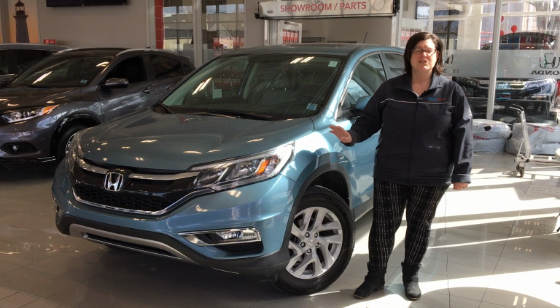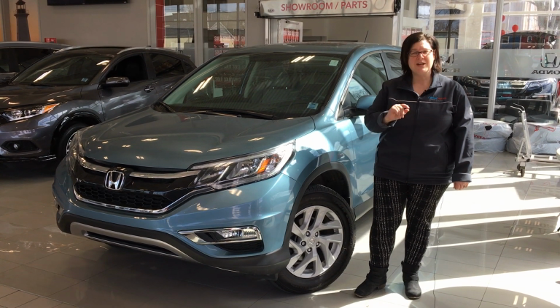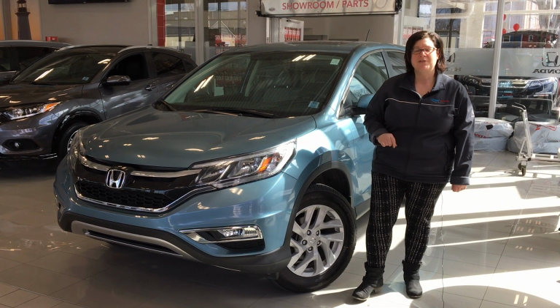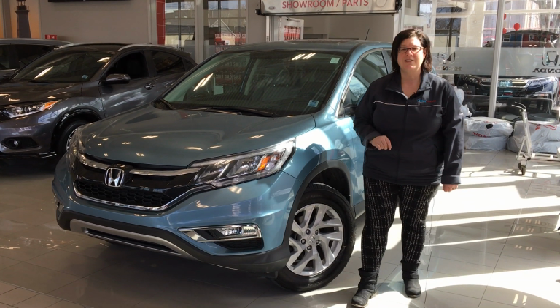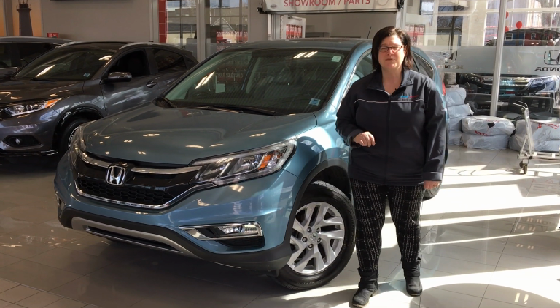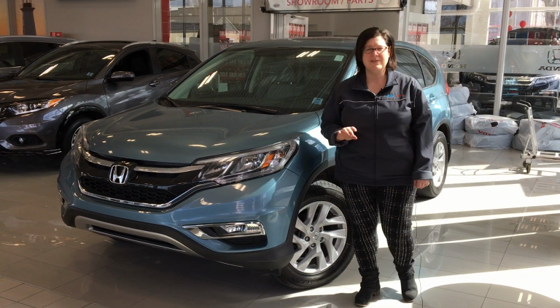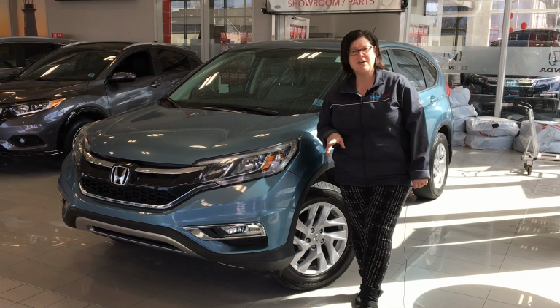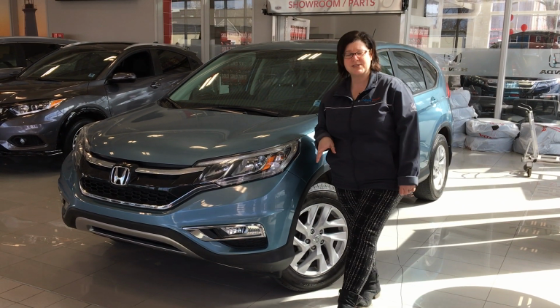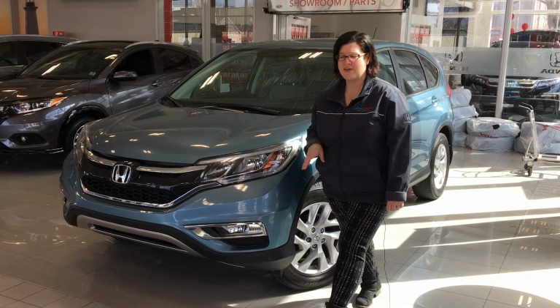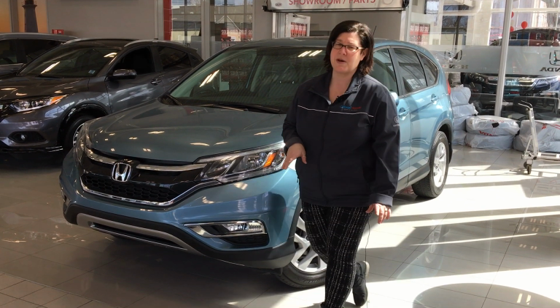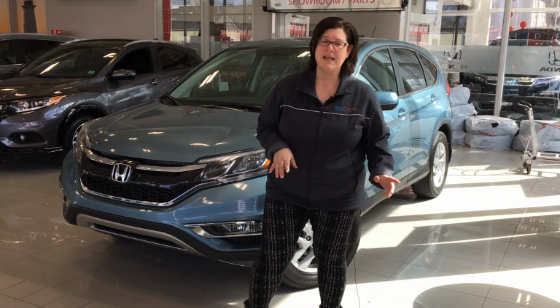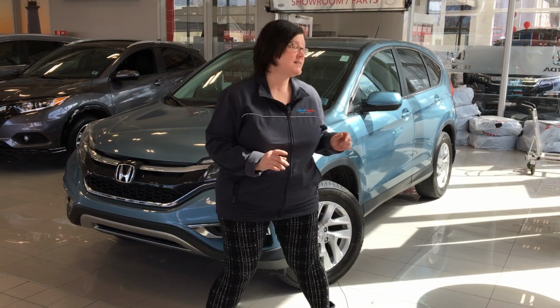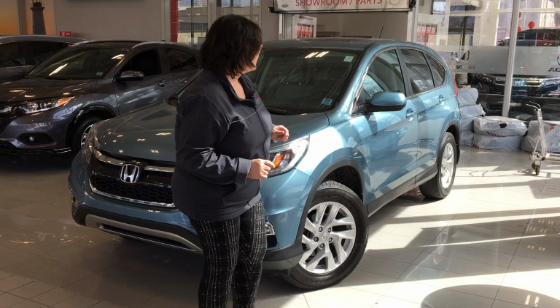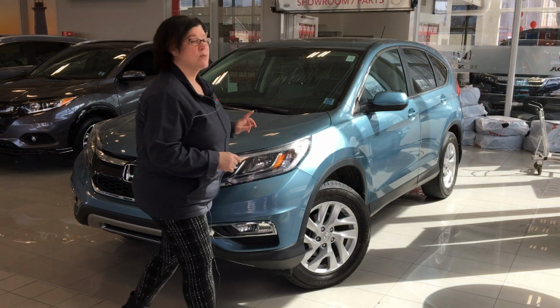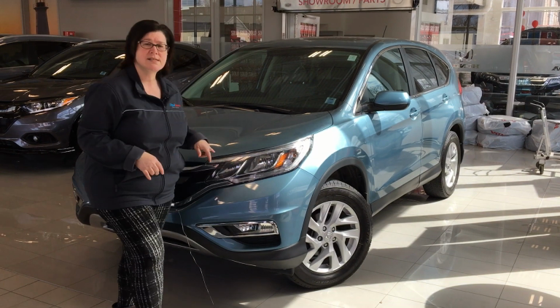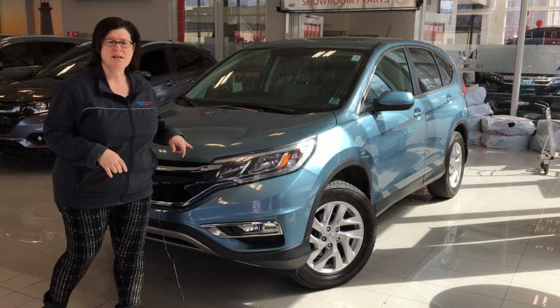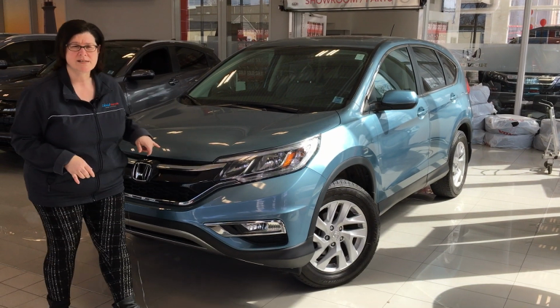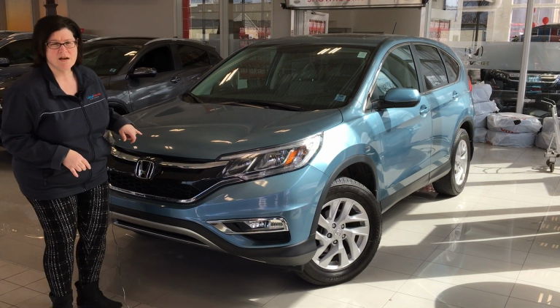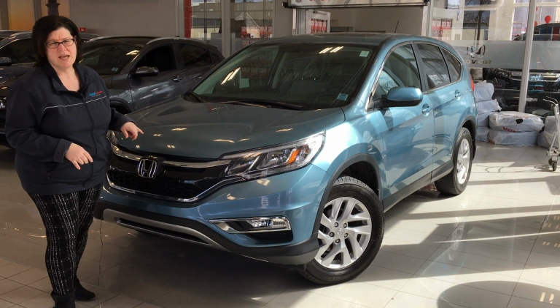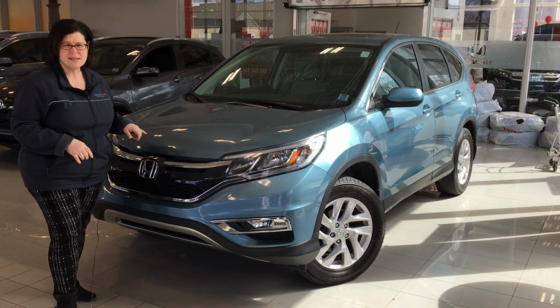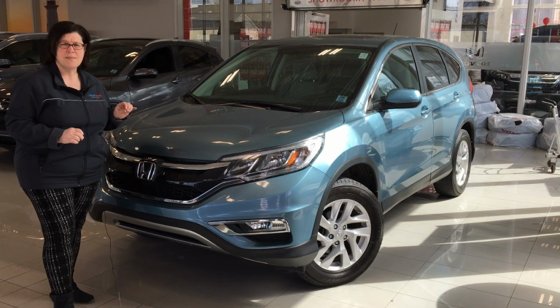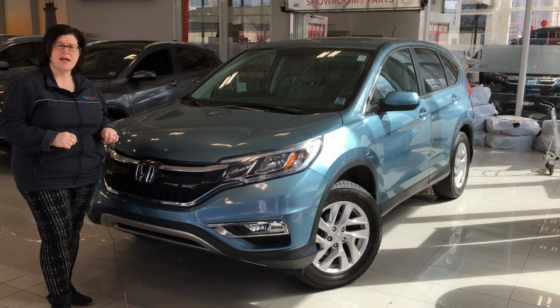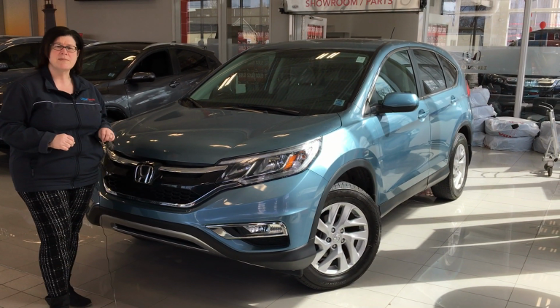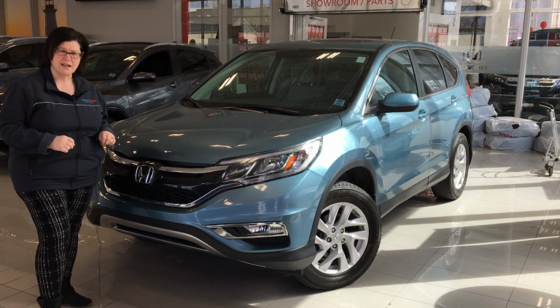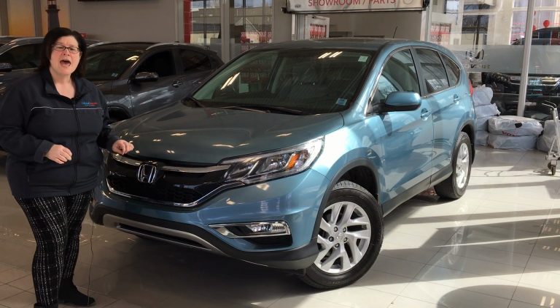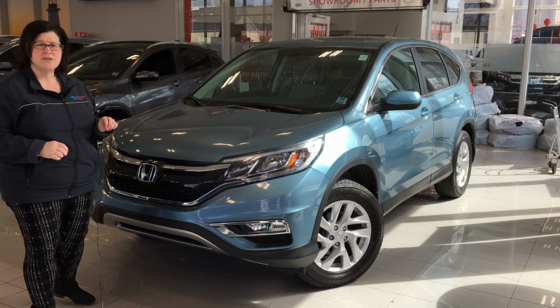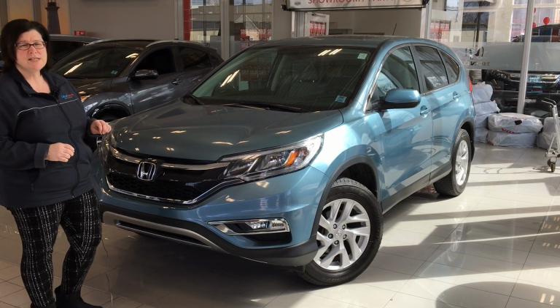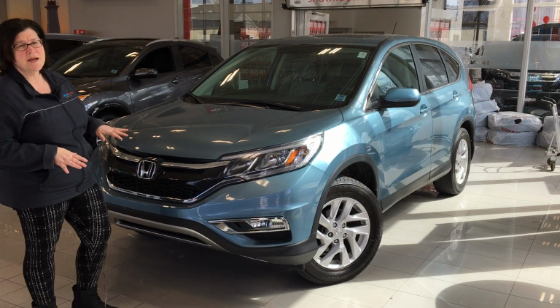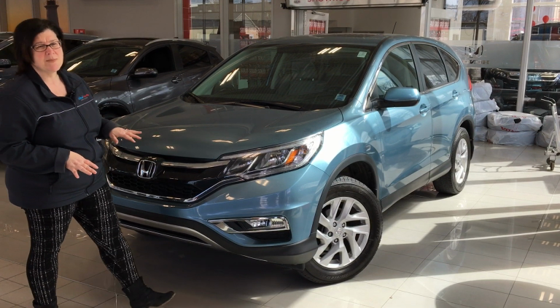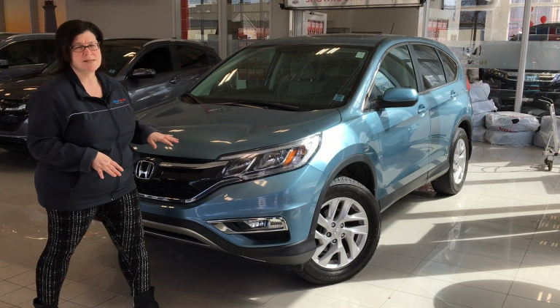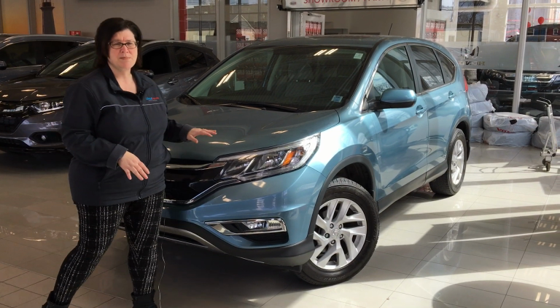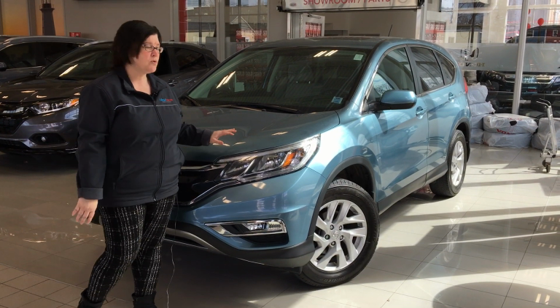Sherry here with Colonial Honda on Roby, and this is our Honda Certified Spotlight. Today's feature is the 2016 Honda CR-V EX in Mountain Air Metallic. It has heated front seats, backup camera, AC, and much more.